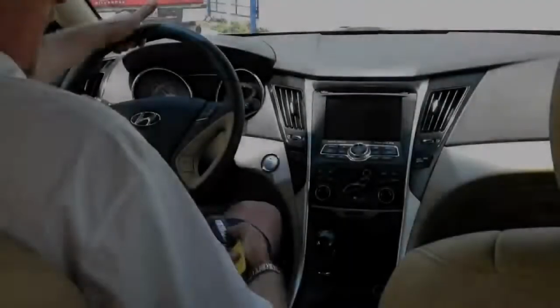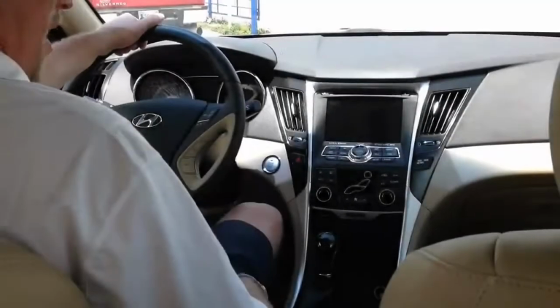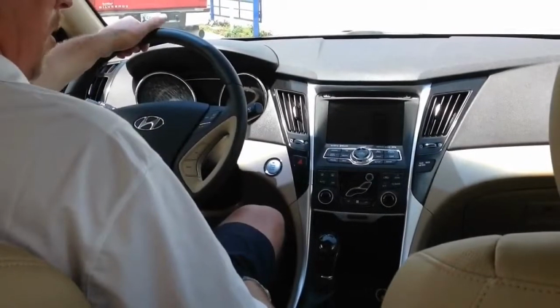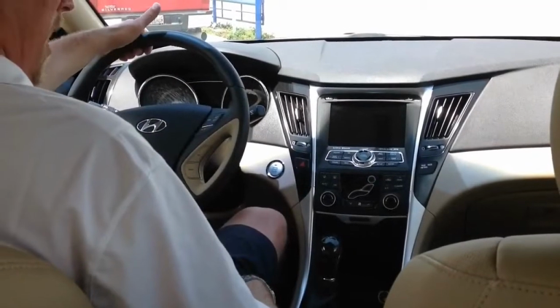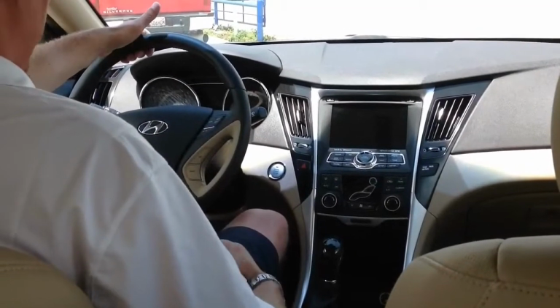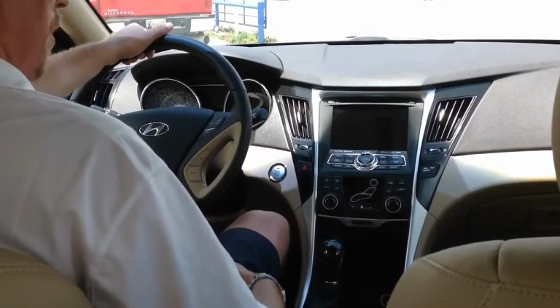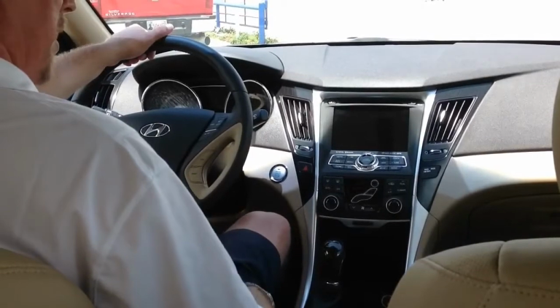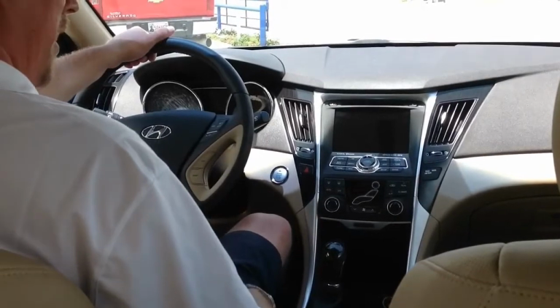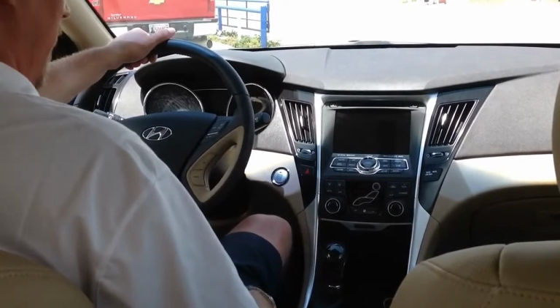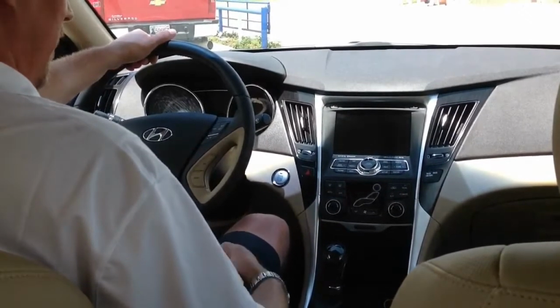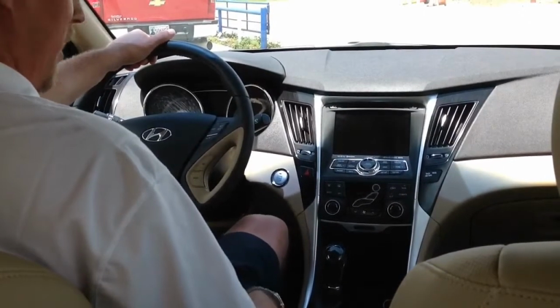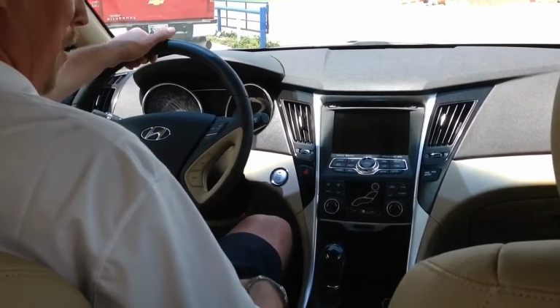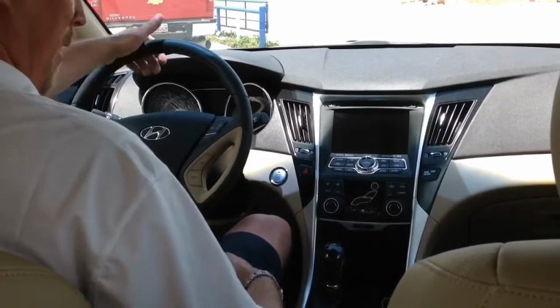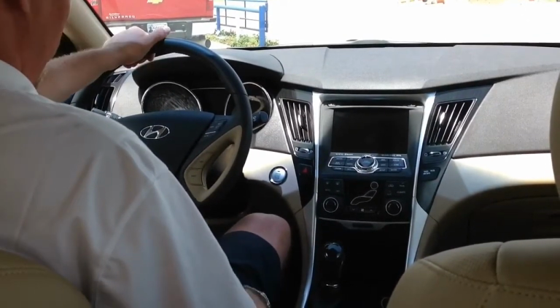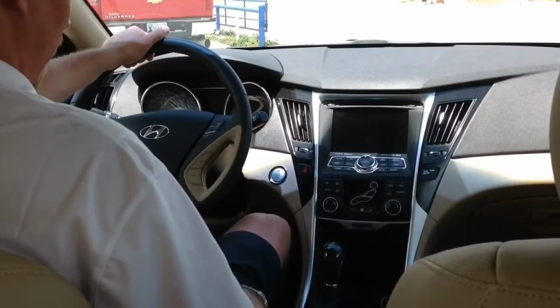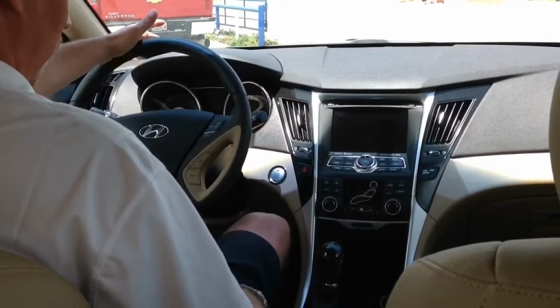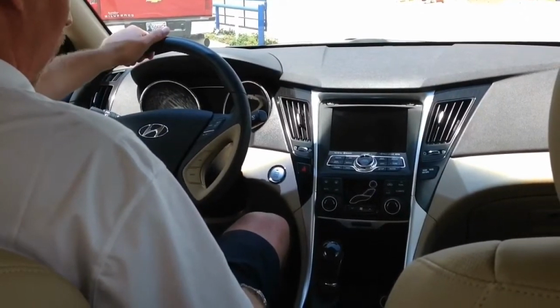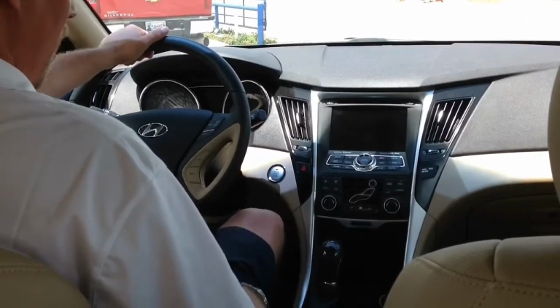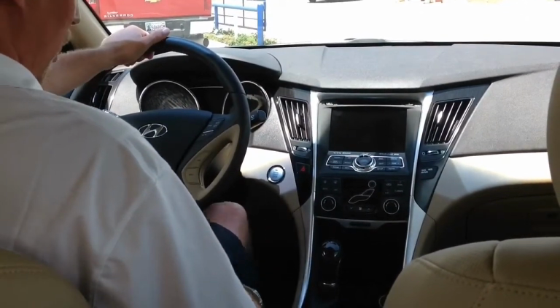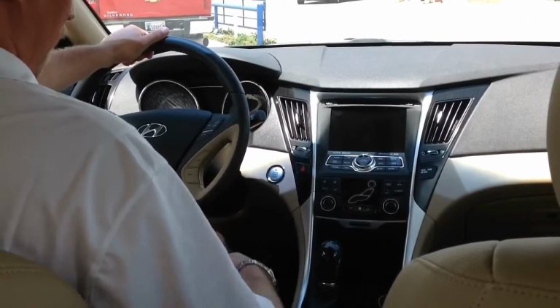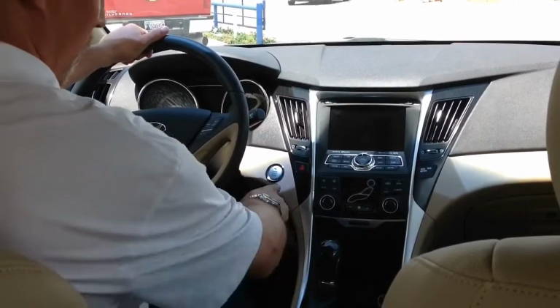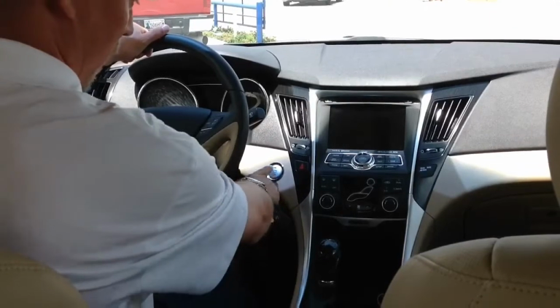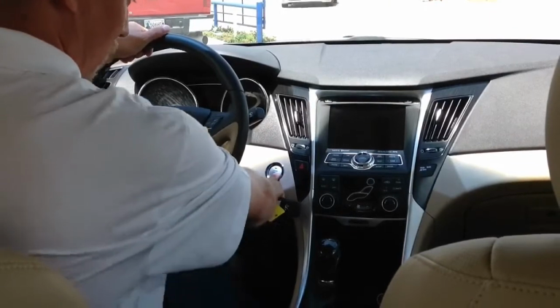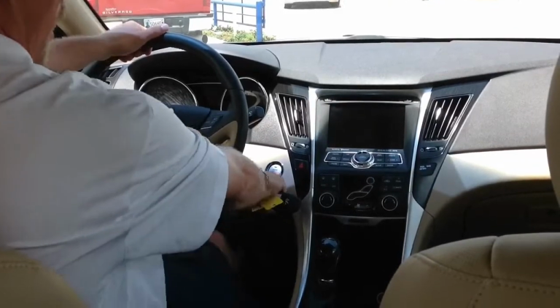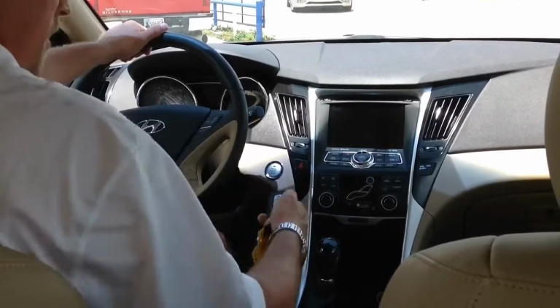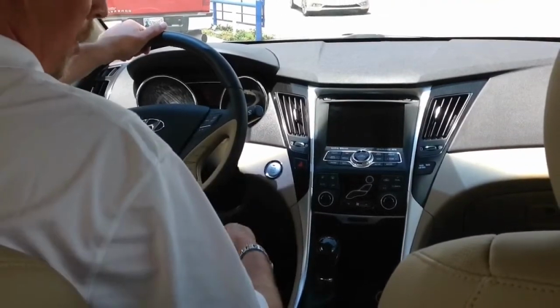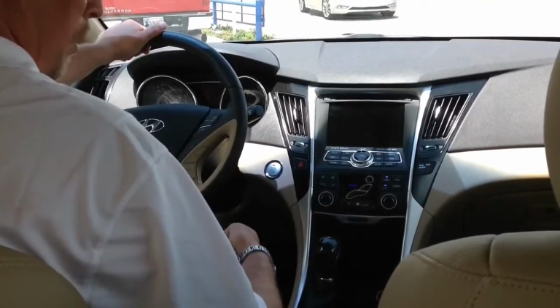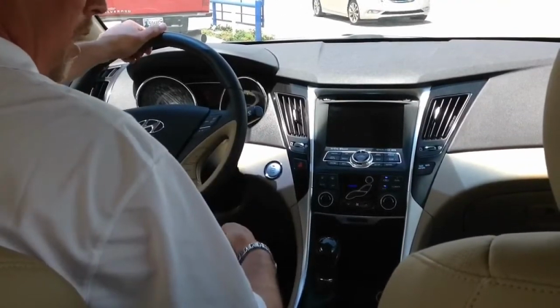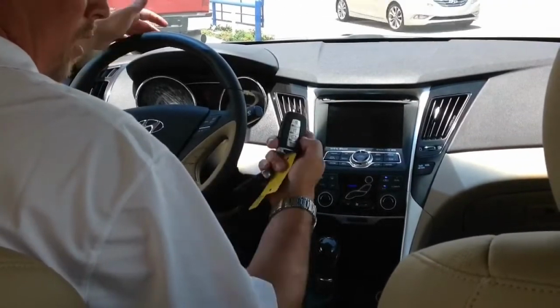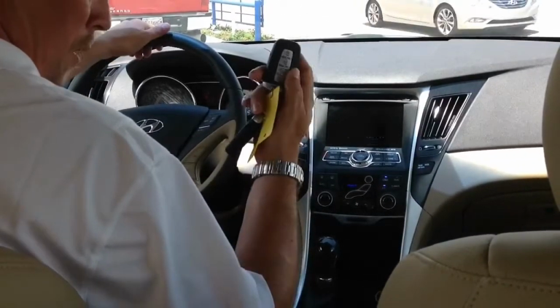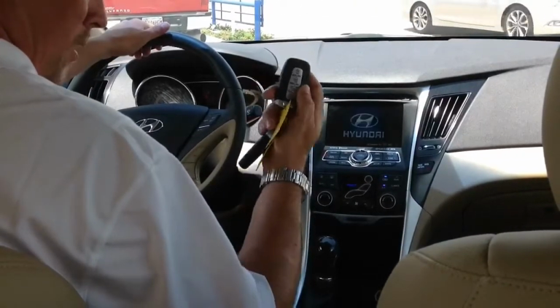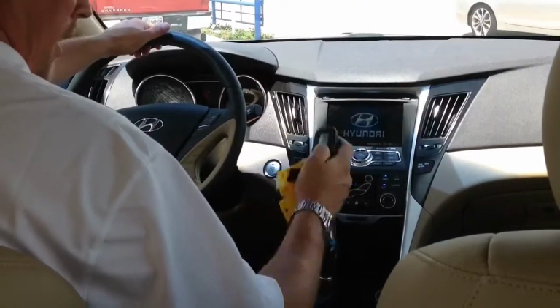Welcome inside the 2013 Hyundai Sonata. Let's get this baby fired up and take it for a little tour. I'm just going to put my foot on the brake and press the button with the push button start, also with the proximity key.